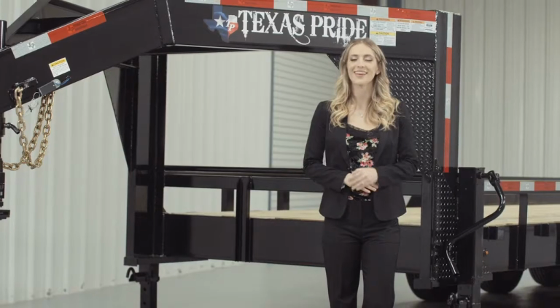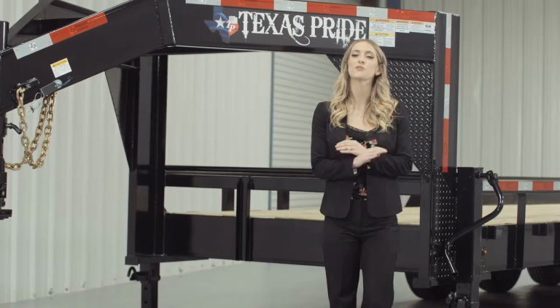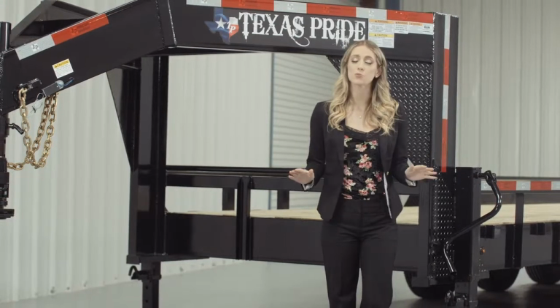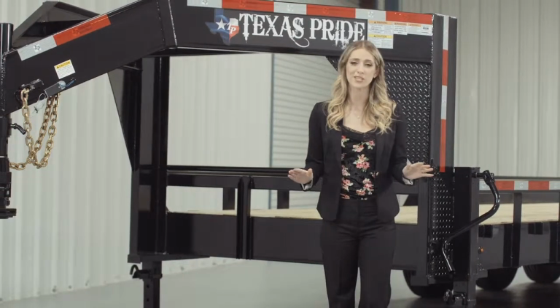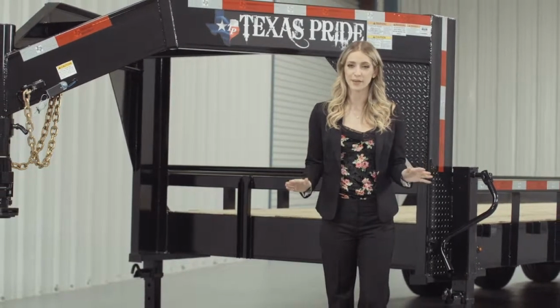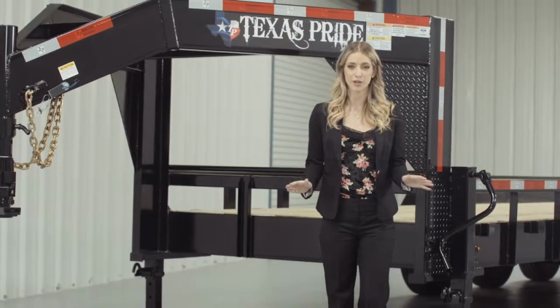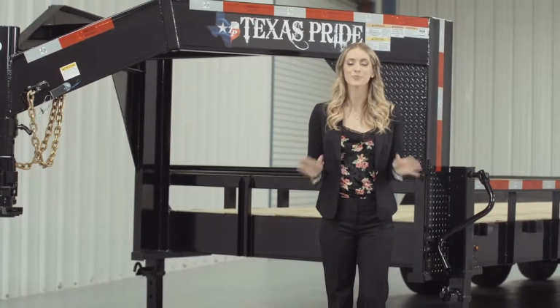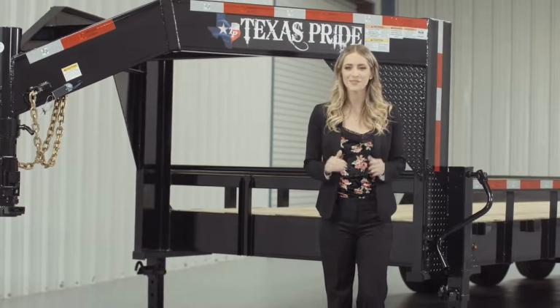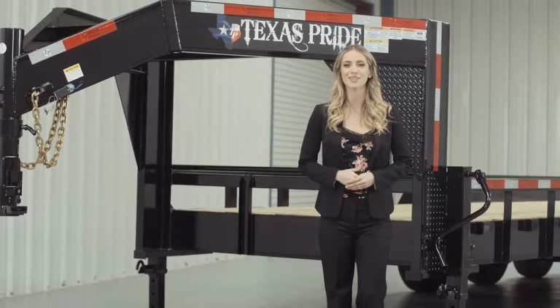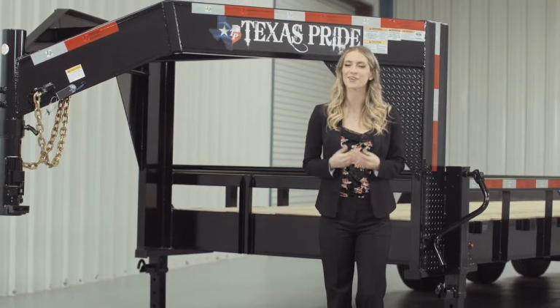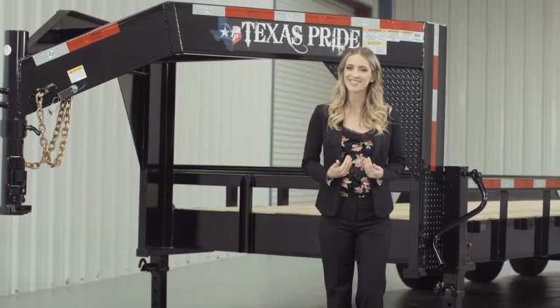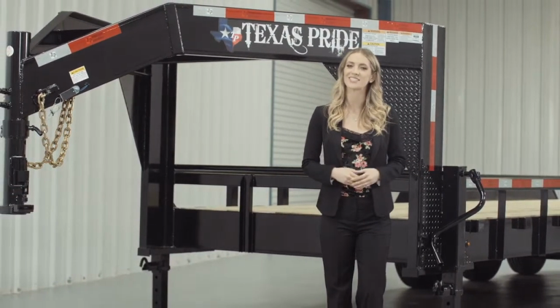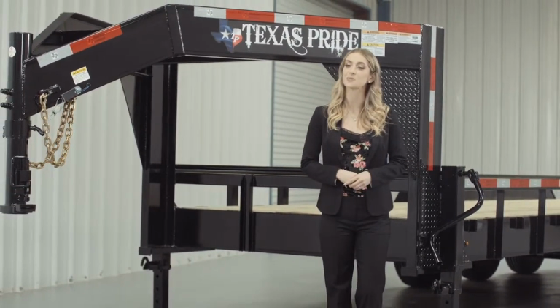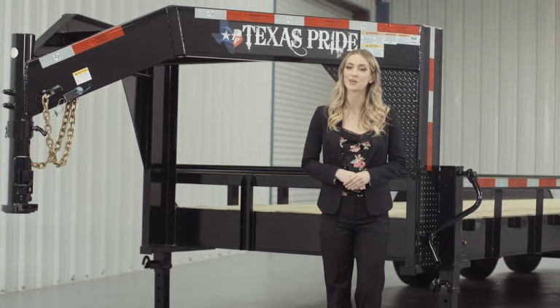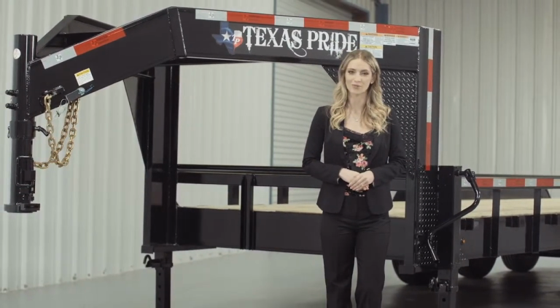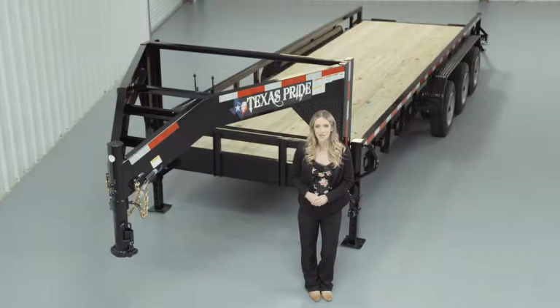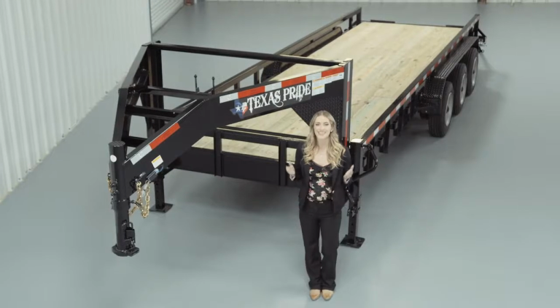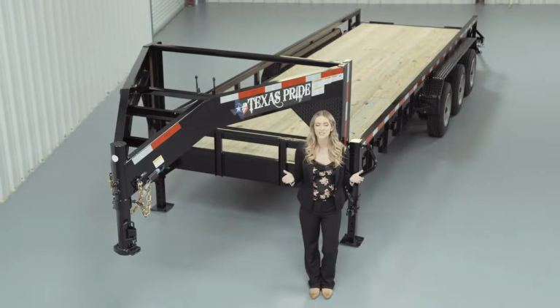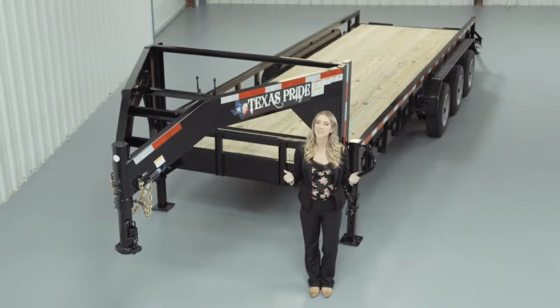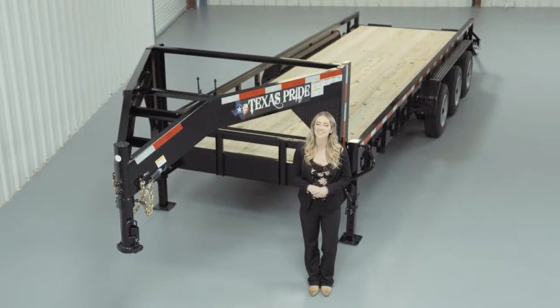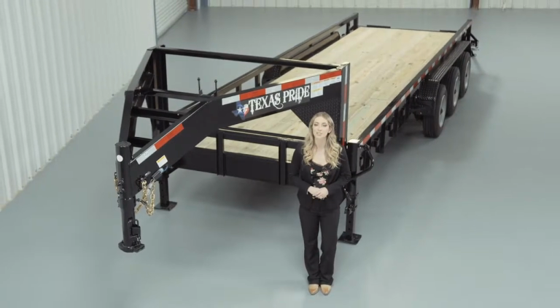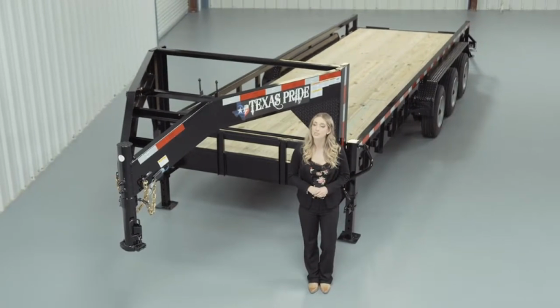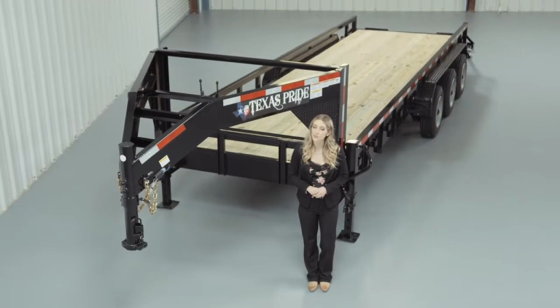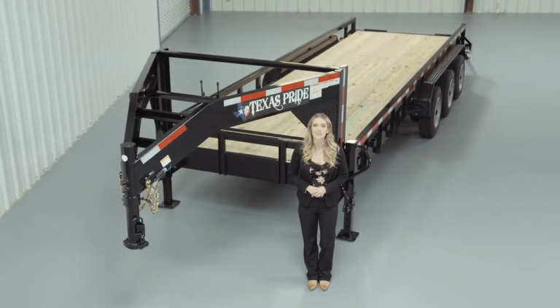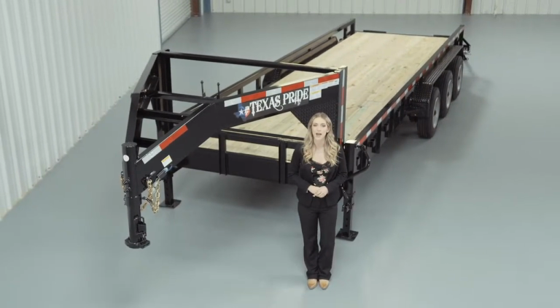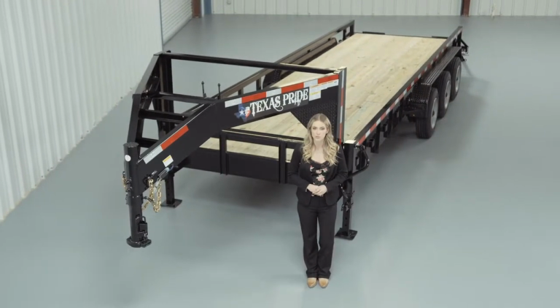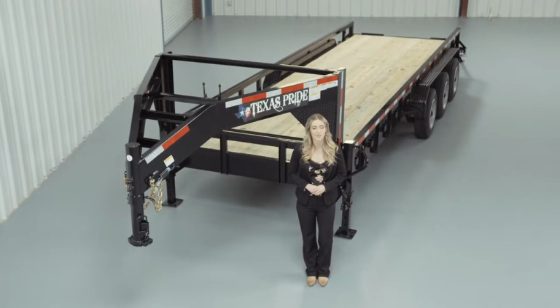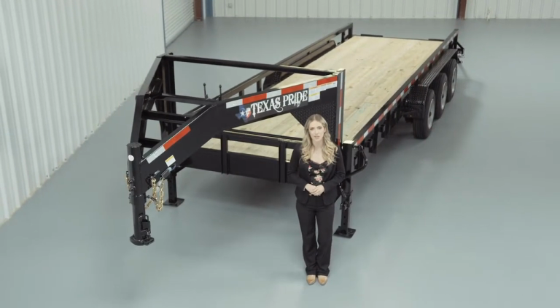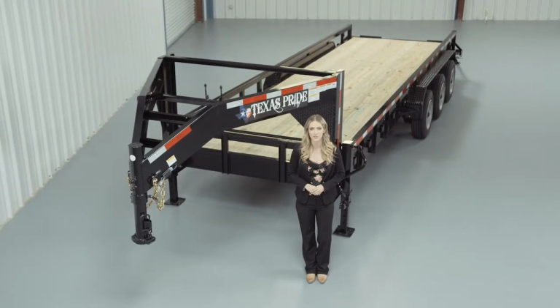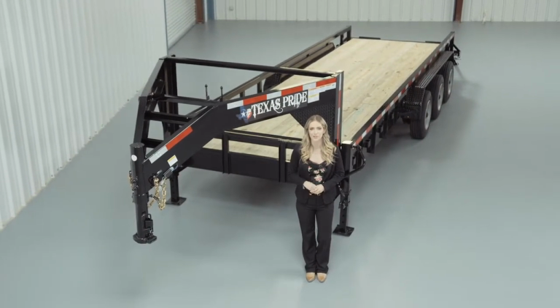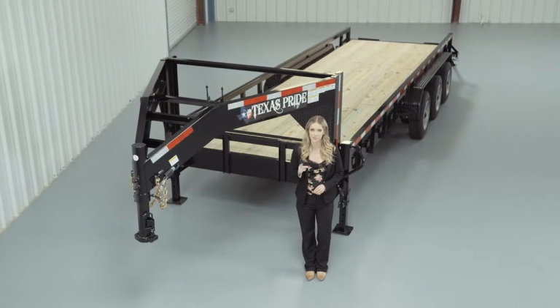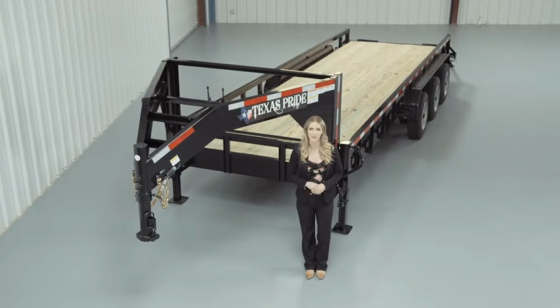If you have any more questions about this trailer, please feel free to give our friendly staff at Texas Pride a call. We'd like to thank you for taking the time to look at our 24,000 pound Gooseneck Lowboy Equipment Trailer with tube top rails.